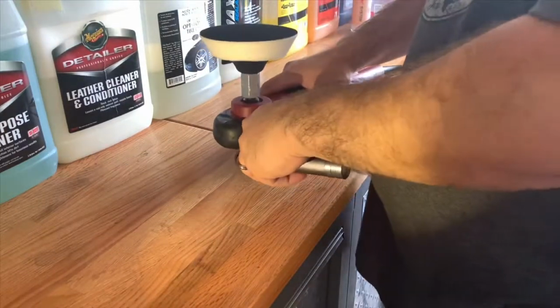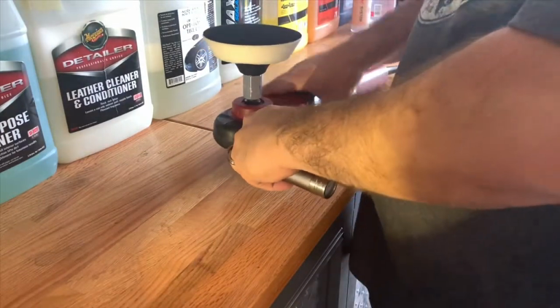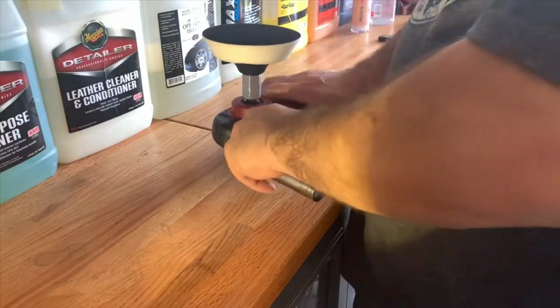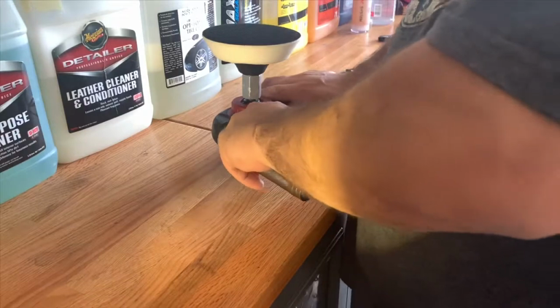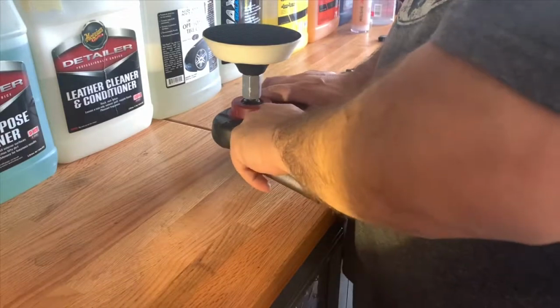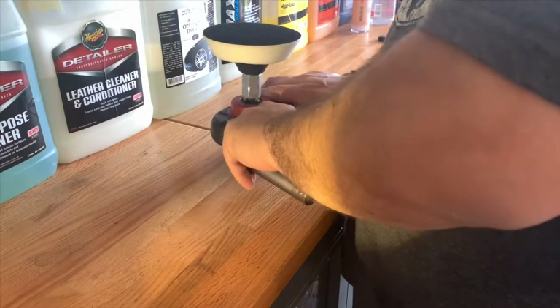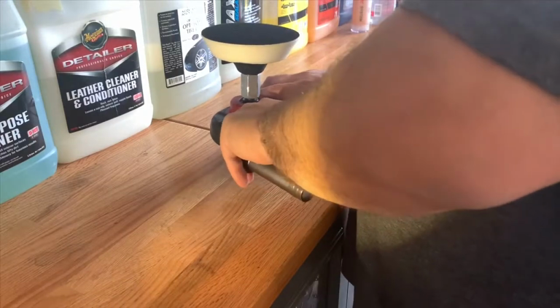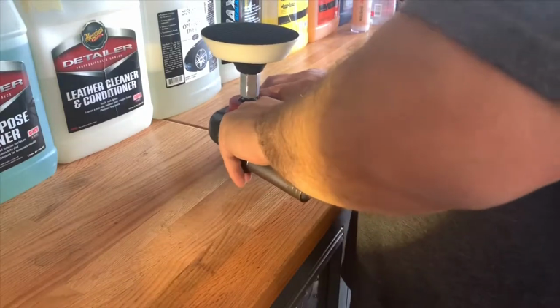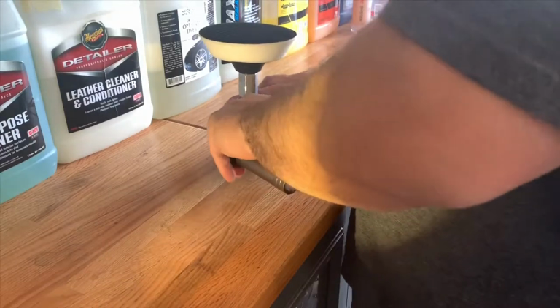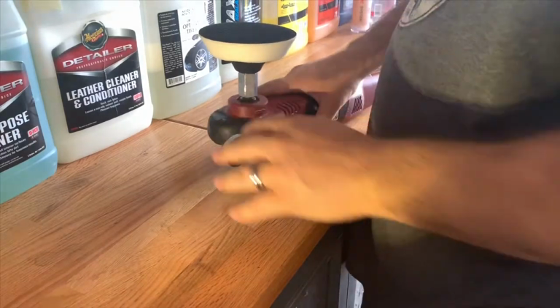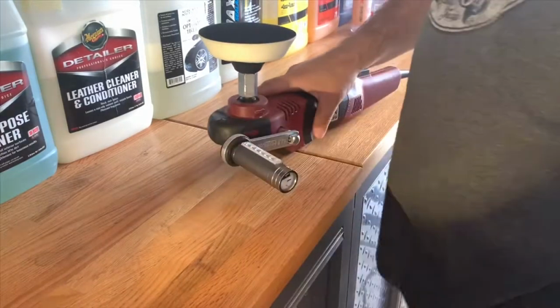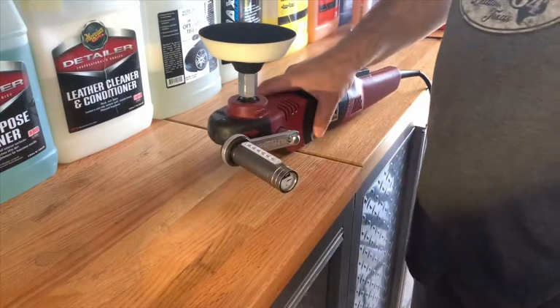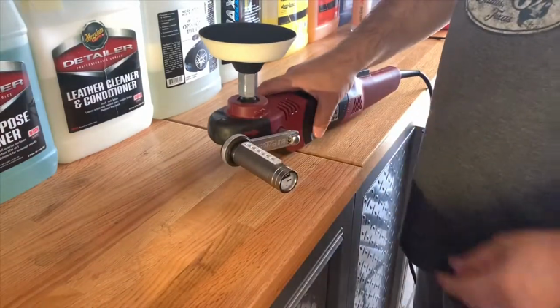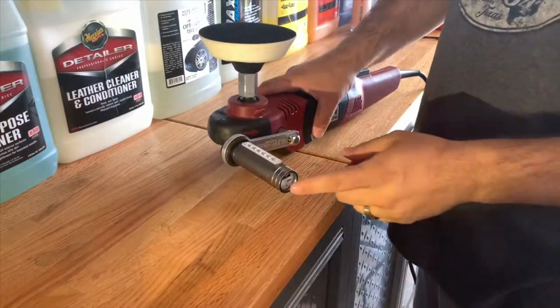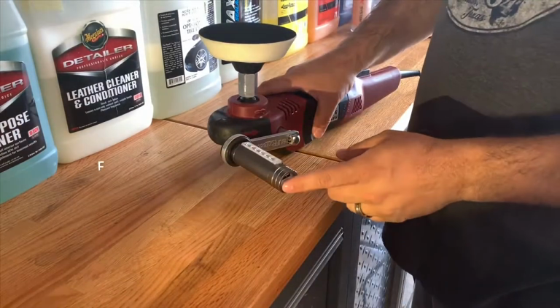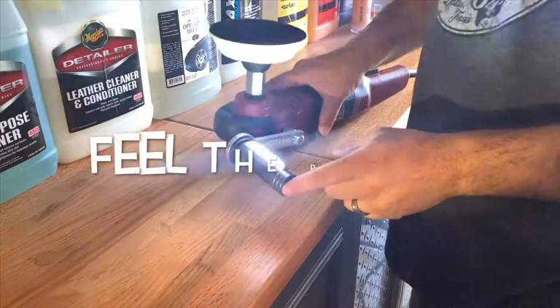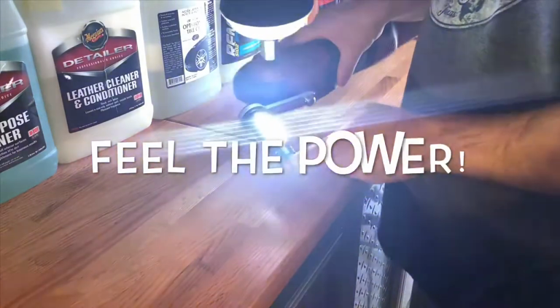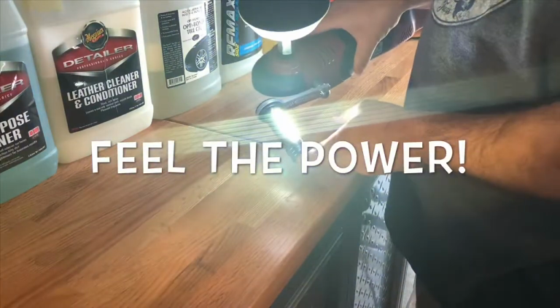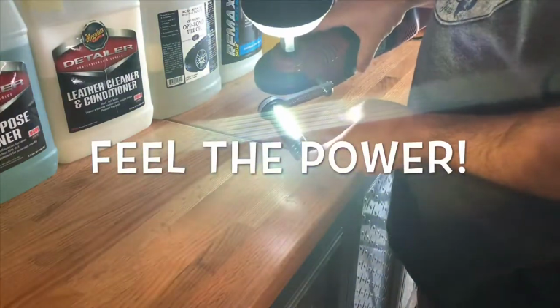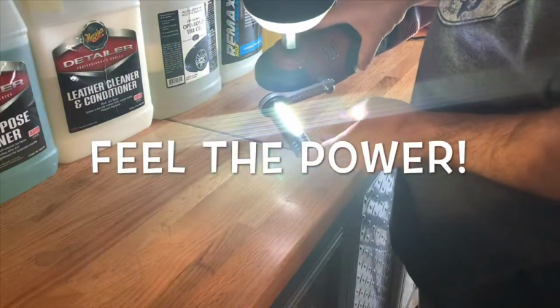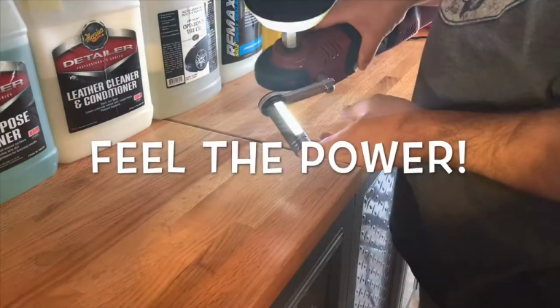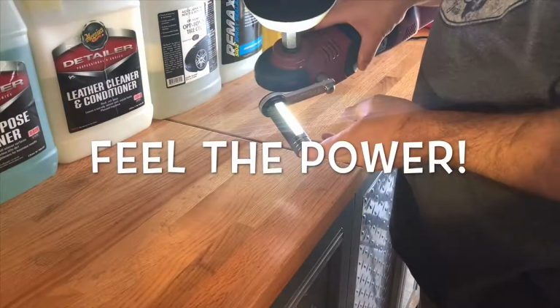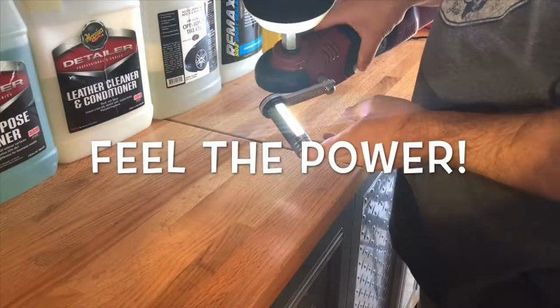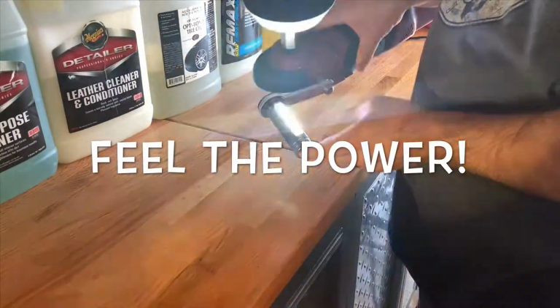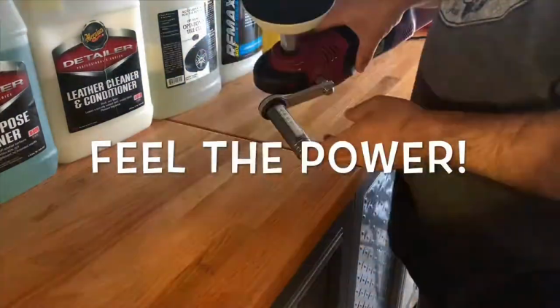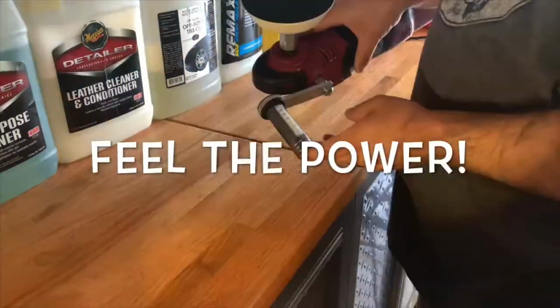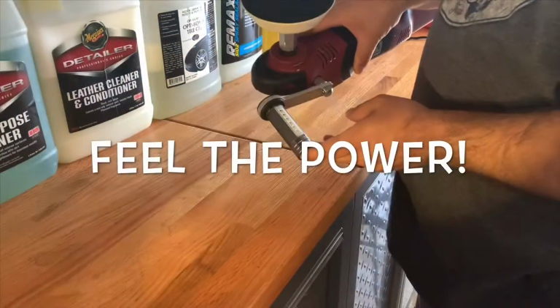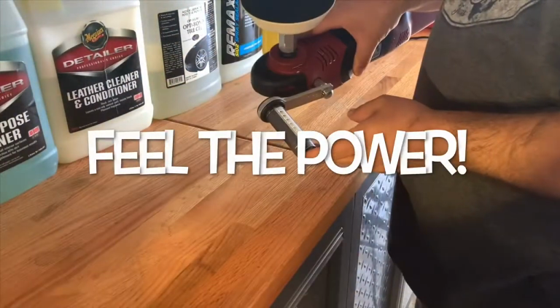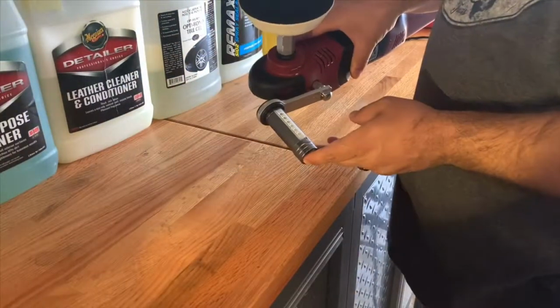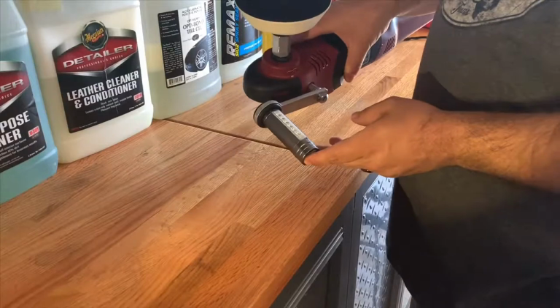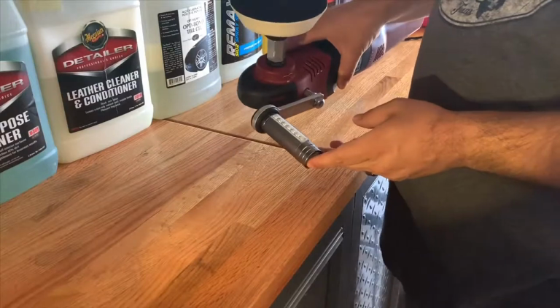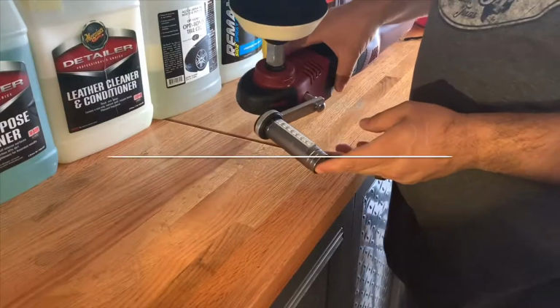I put it back on again. That's it. All you do is press the button, it's on. You press it two times, it goes to a lower mode, and then a flash mode — for when you're being robbed.